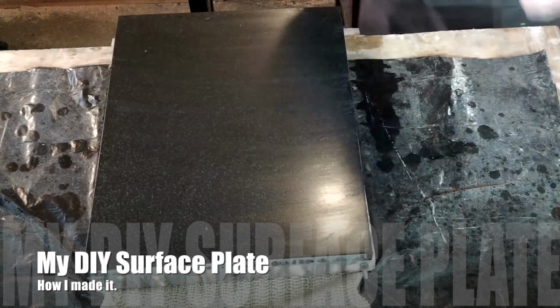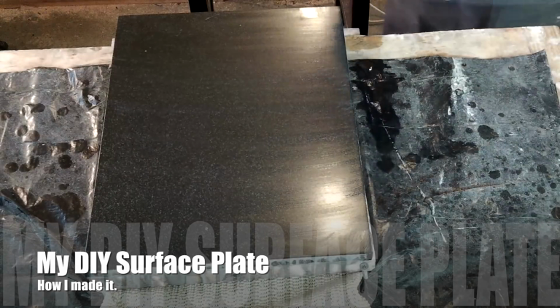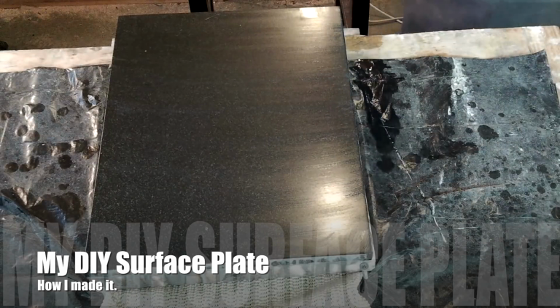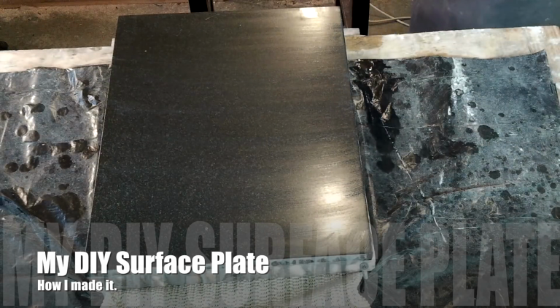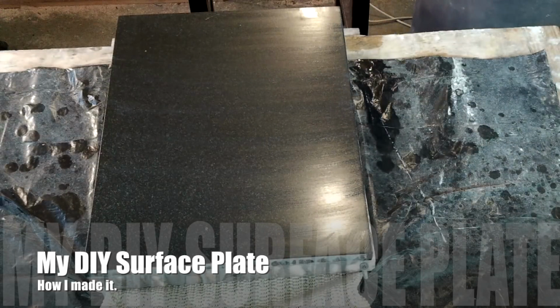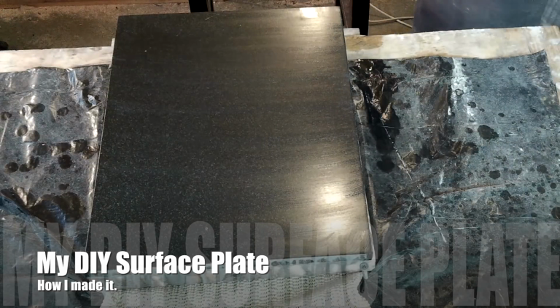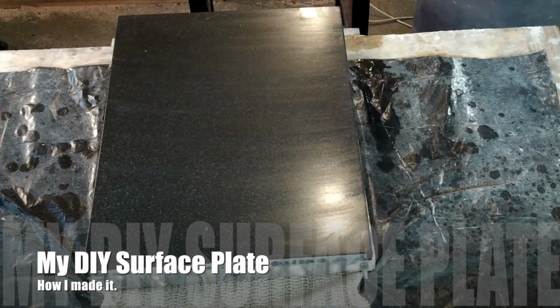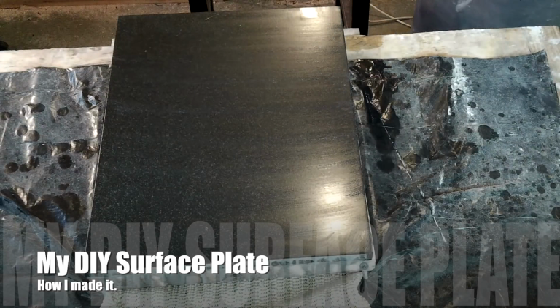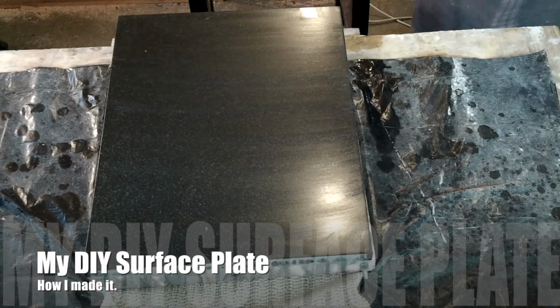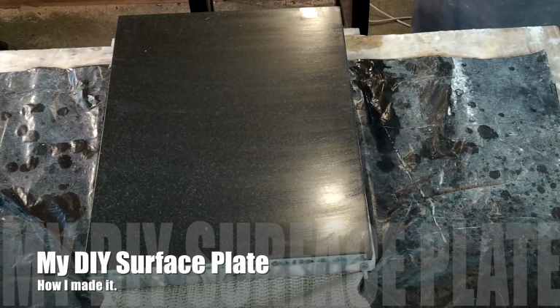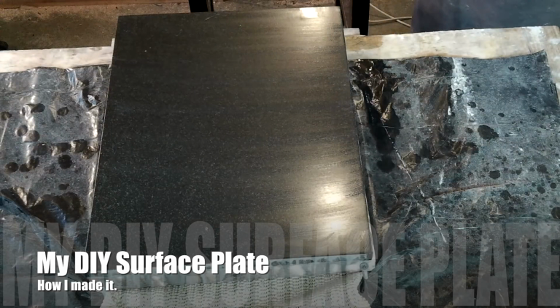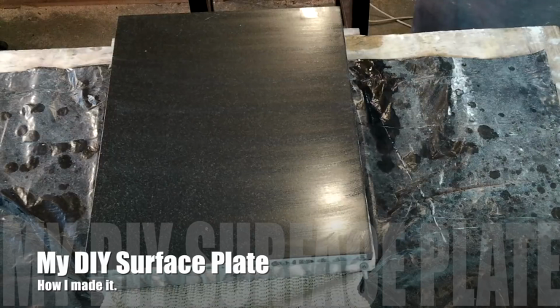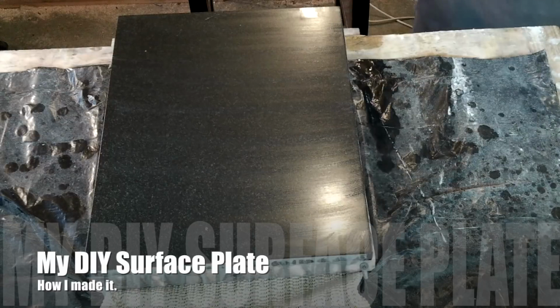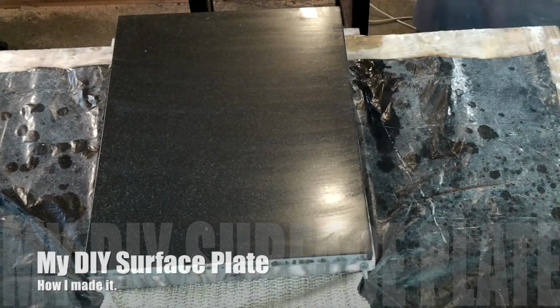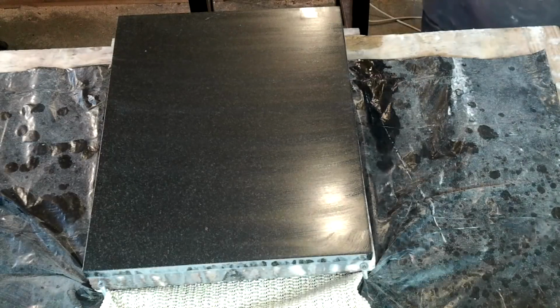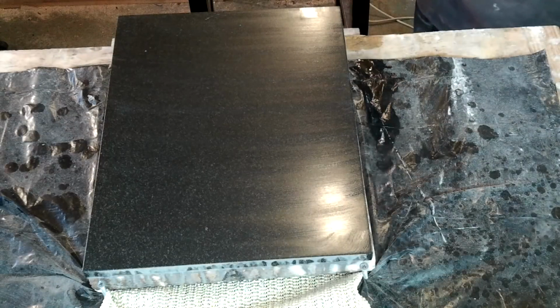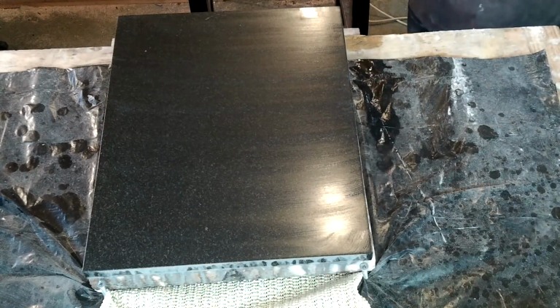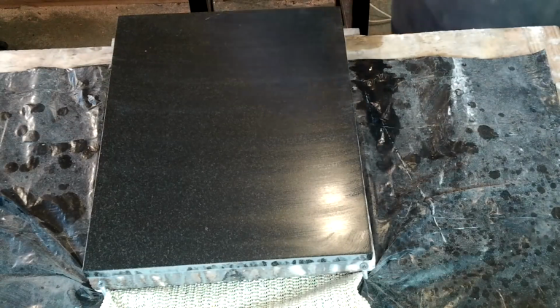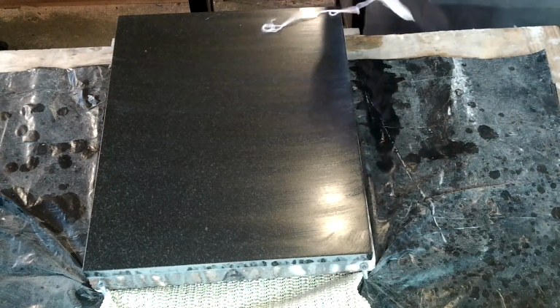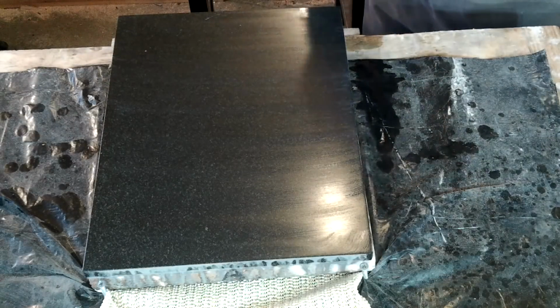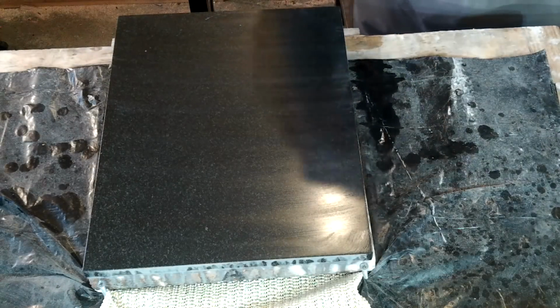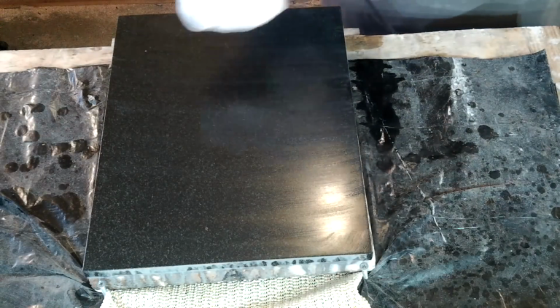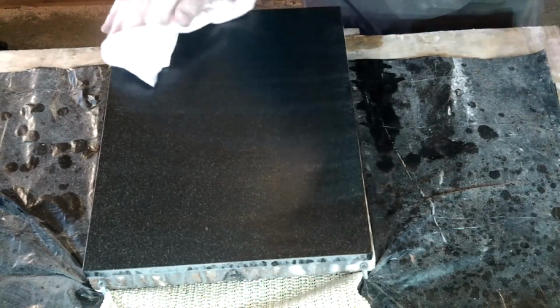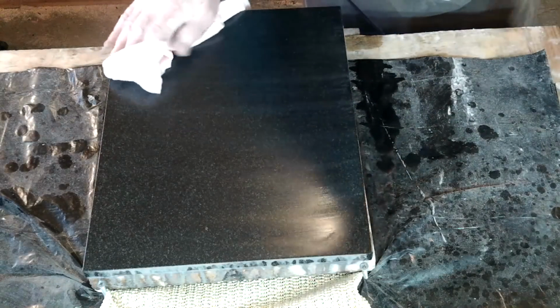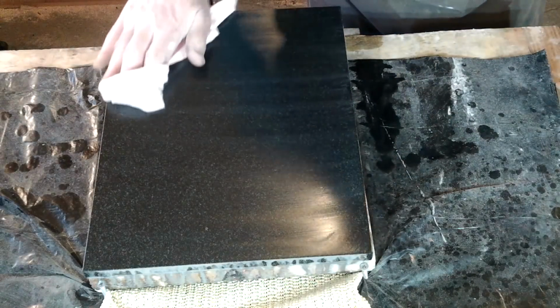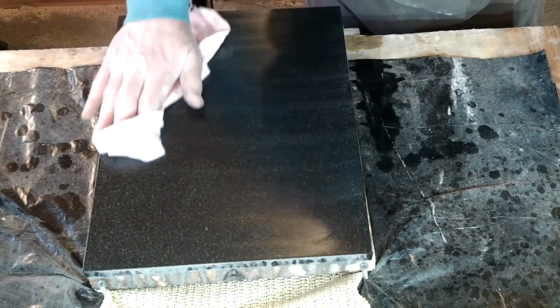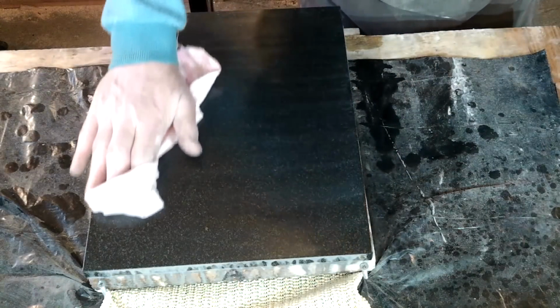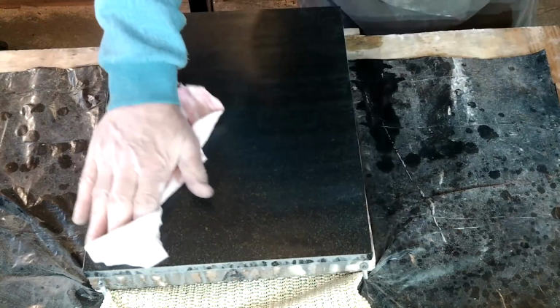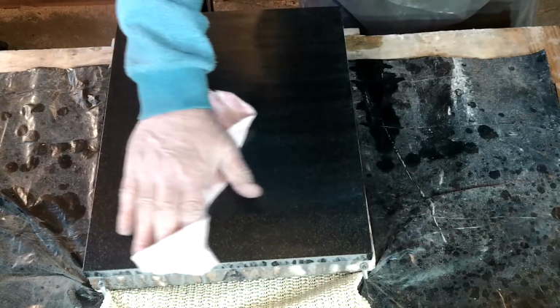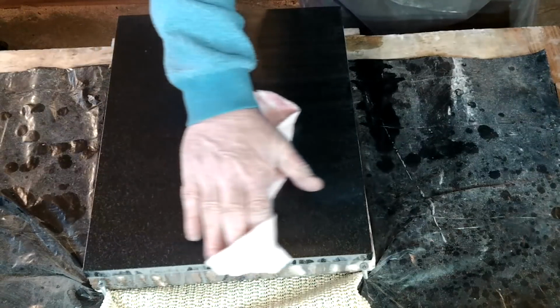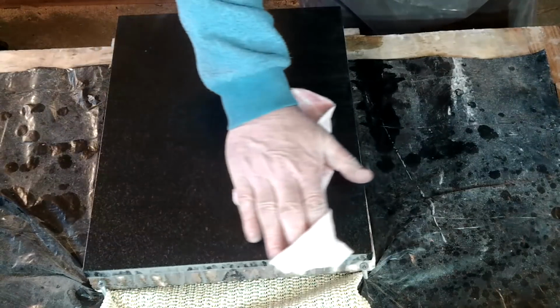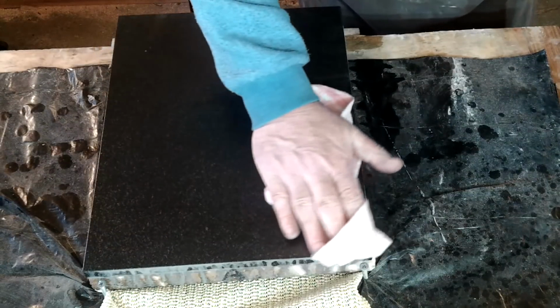Due to popular requests, this video is about how I made my surface plate — the one that you saw me using while I was making the Dixon style tool holders.